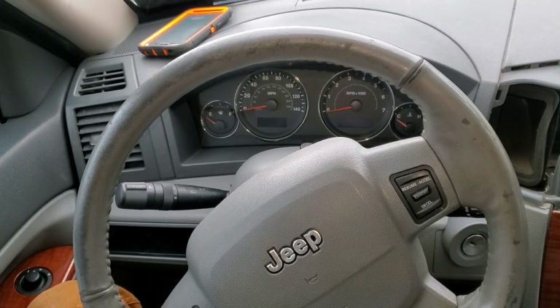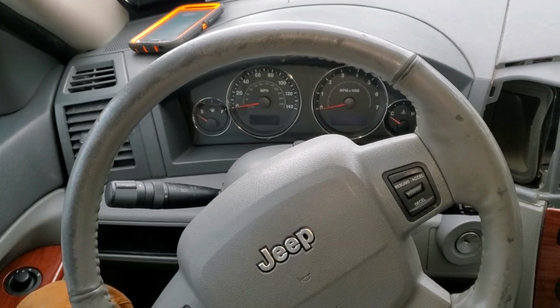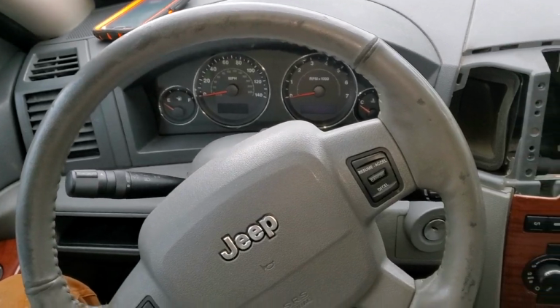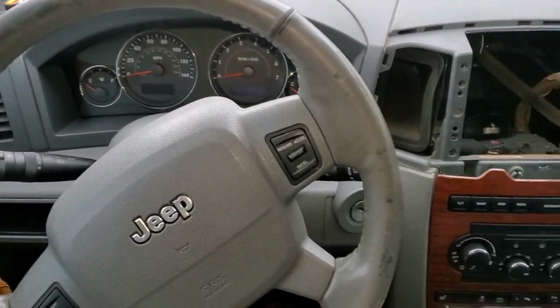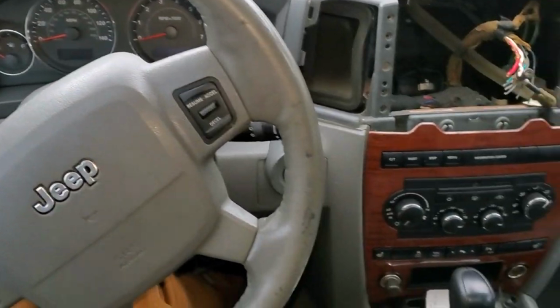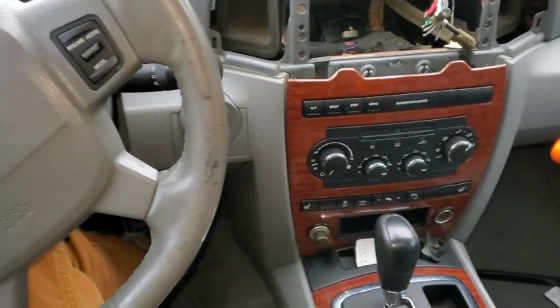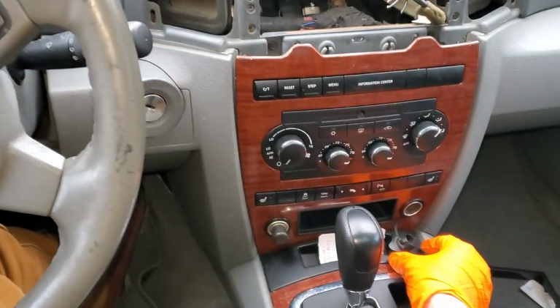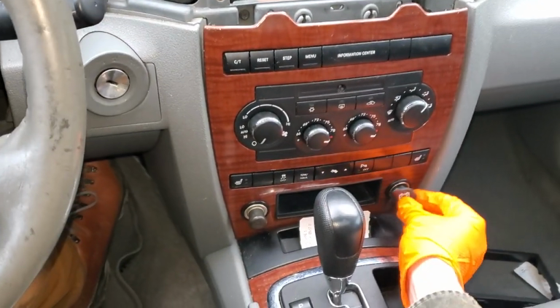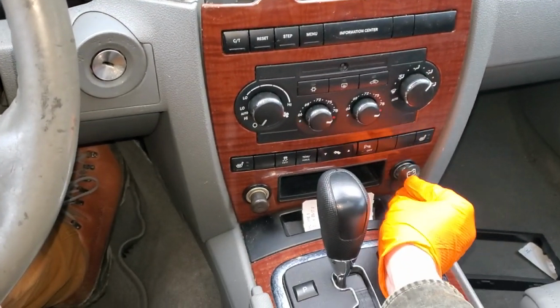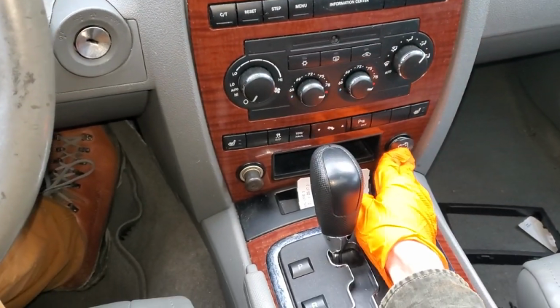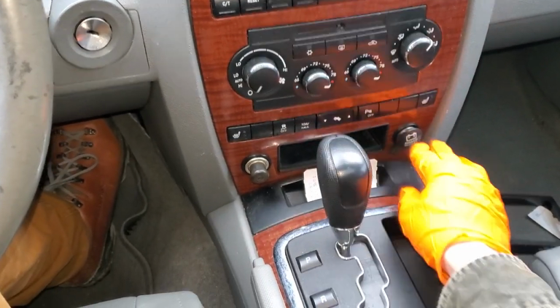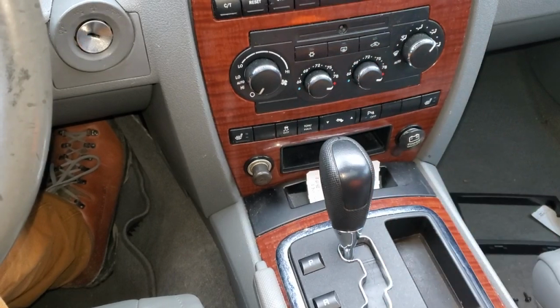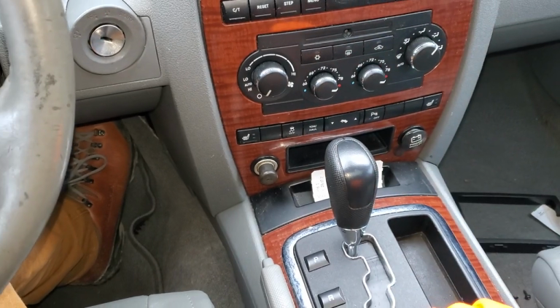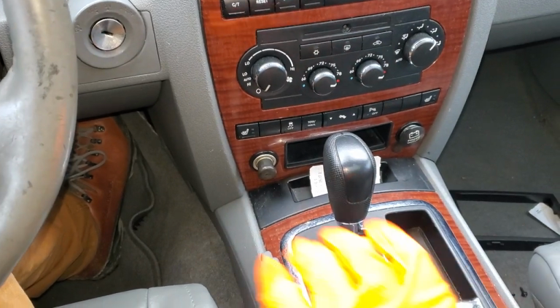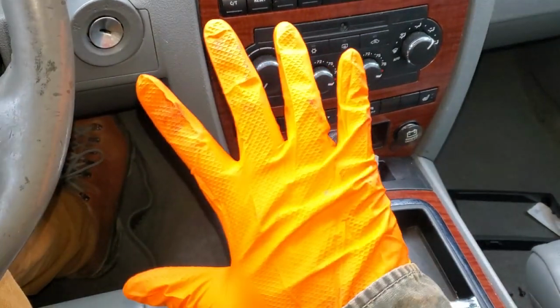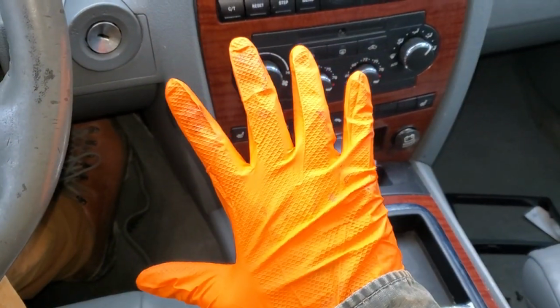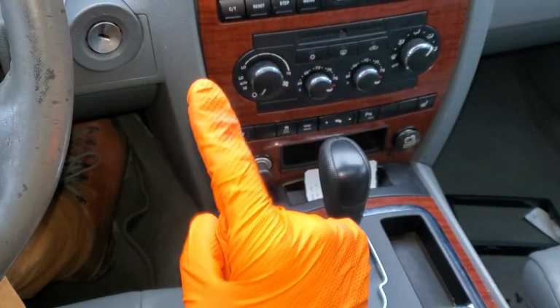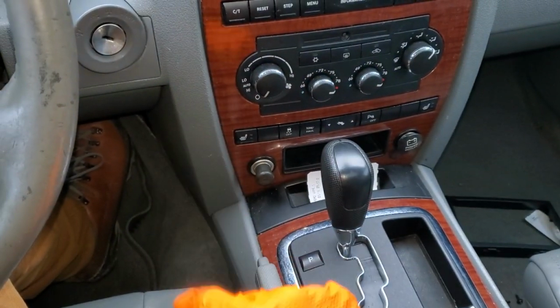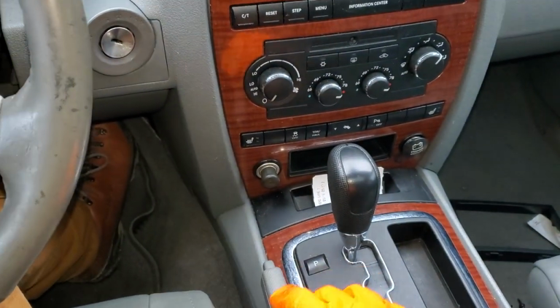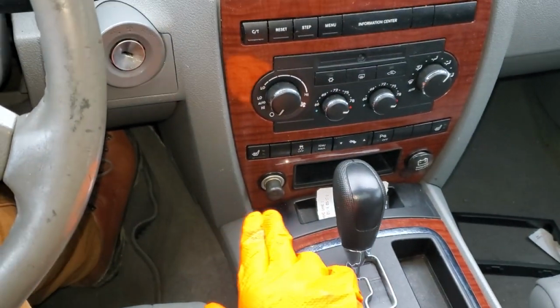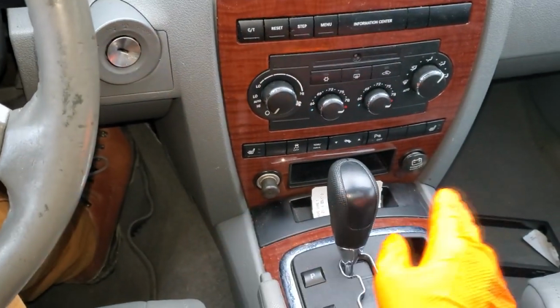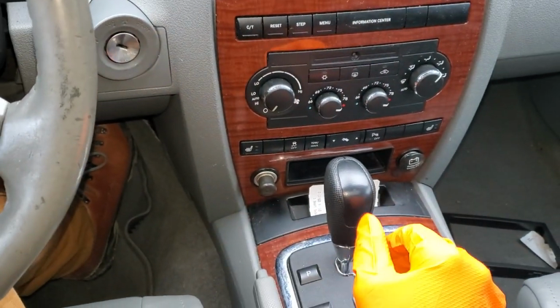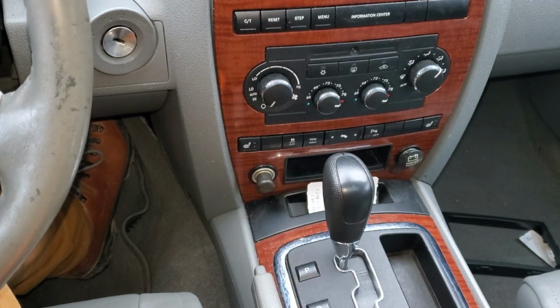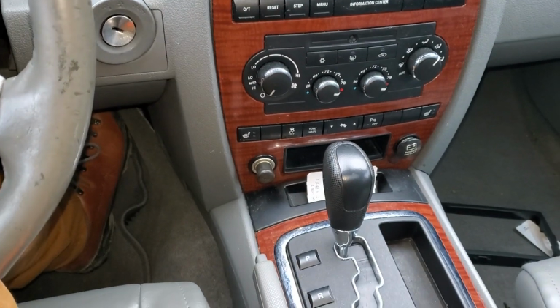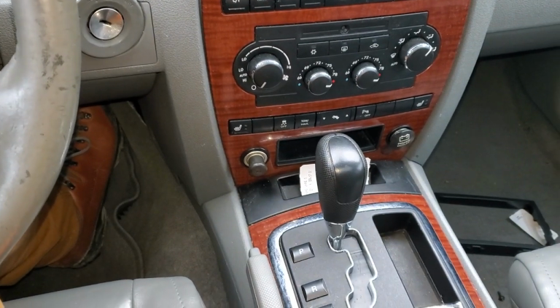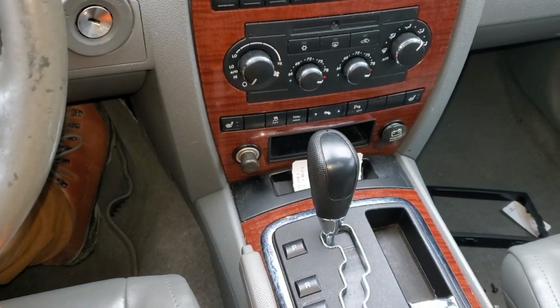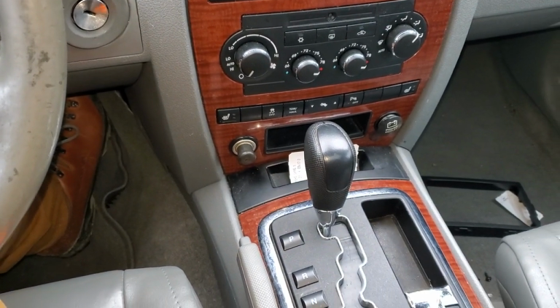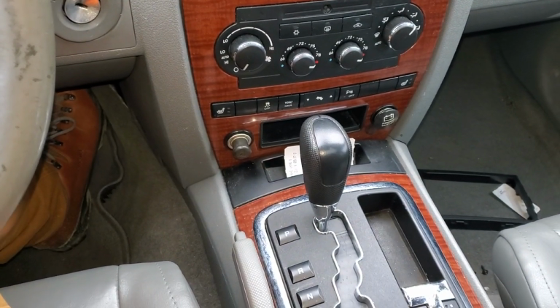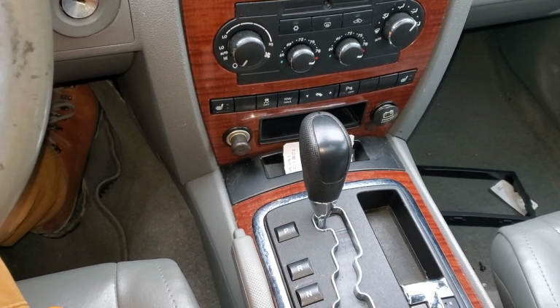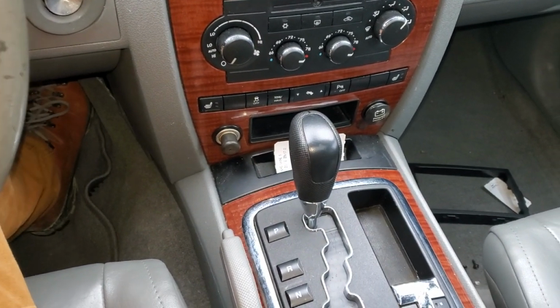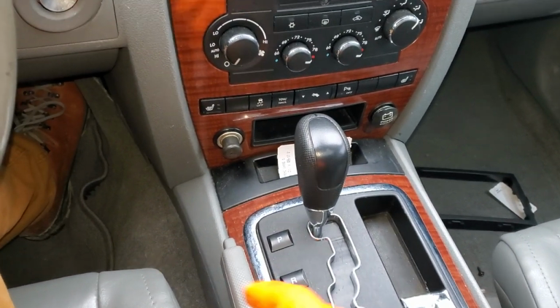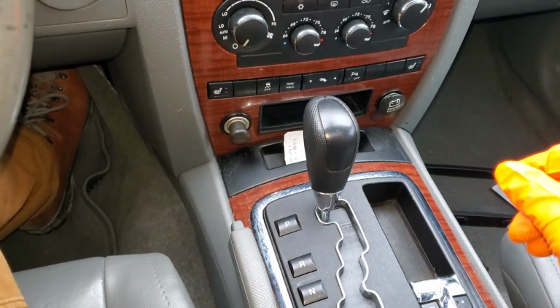Hey, what's going on guys? I've got a 2006 Jeep Grand Cherokee and I'm going to show you where you can find the five fuses and the one relay for the operation of your power outlets. This information is good for any Jeep Grand Cherokee made from 2005 to 2010.